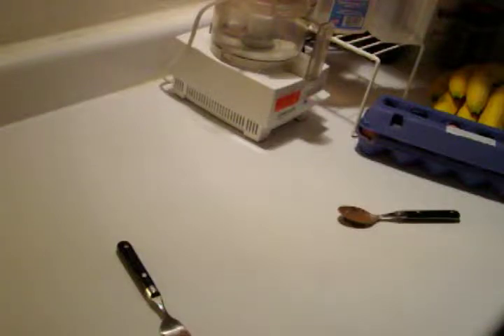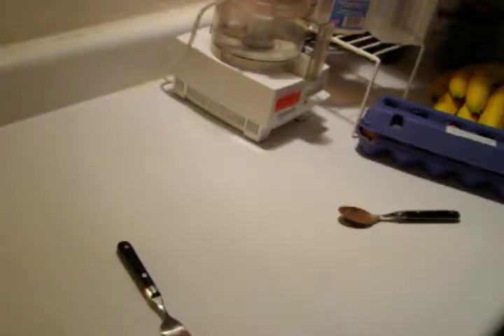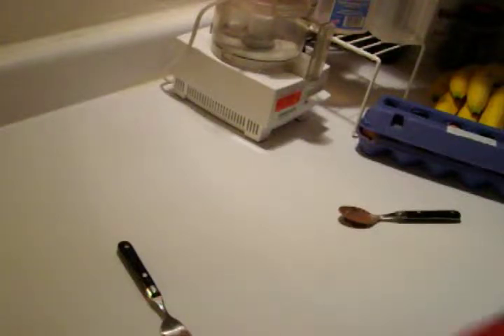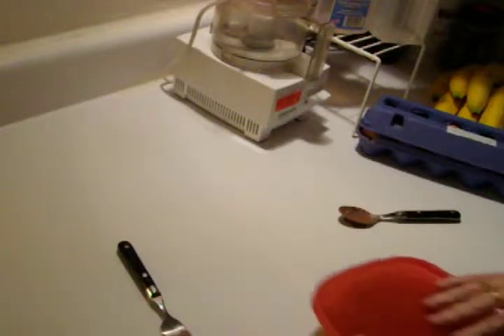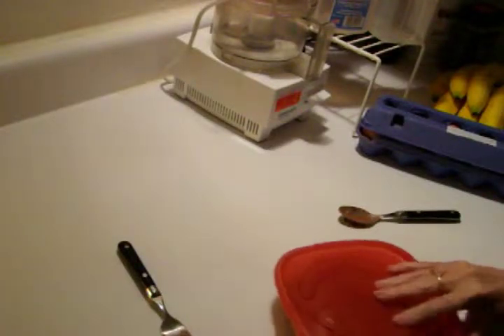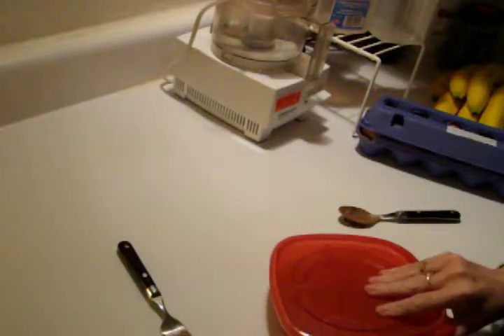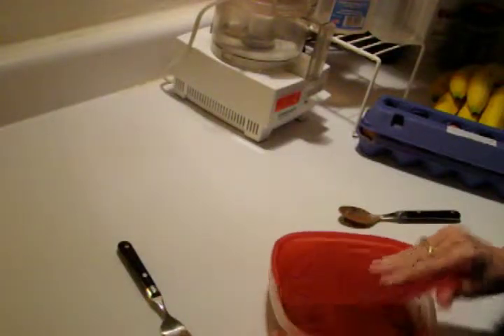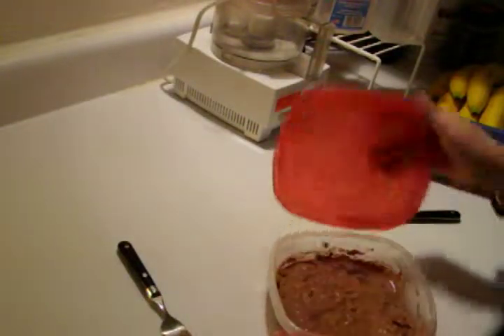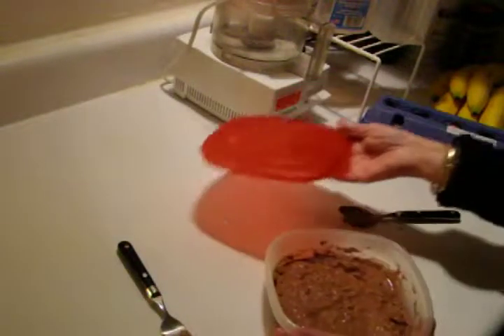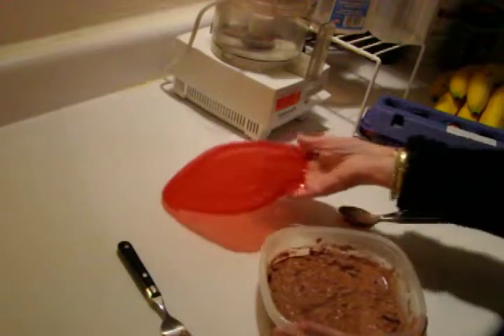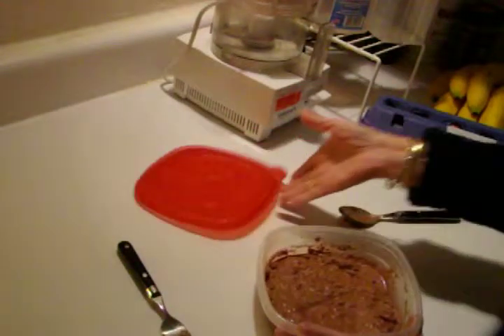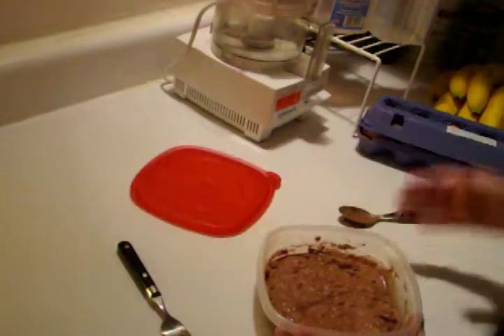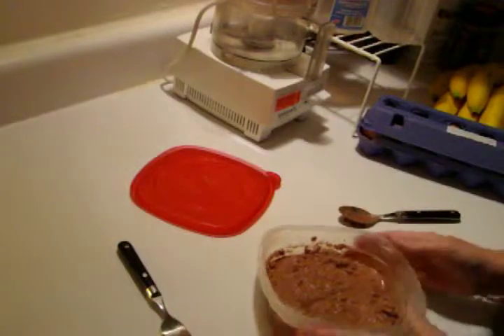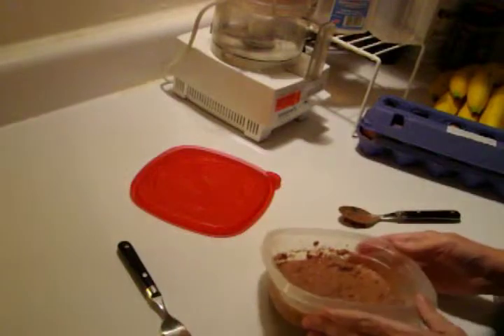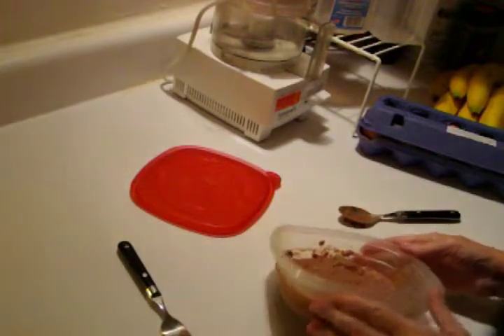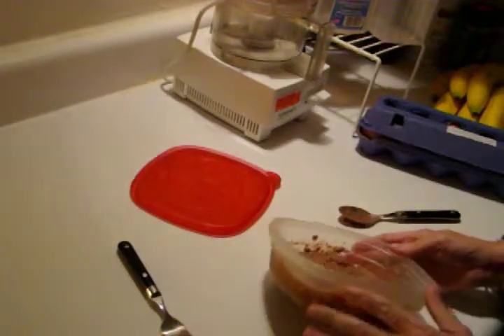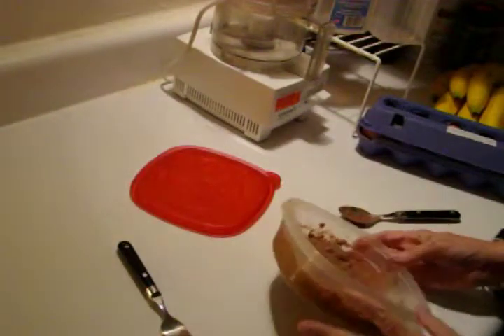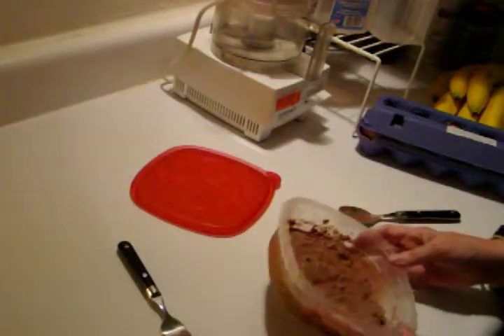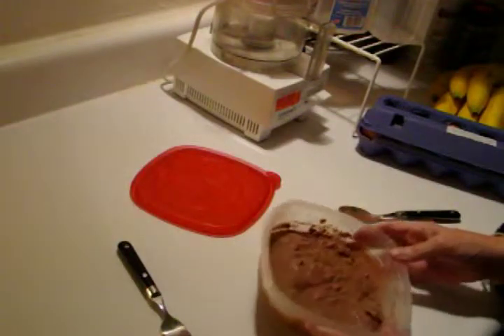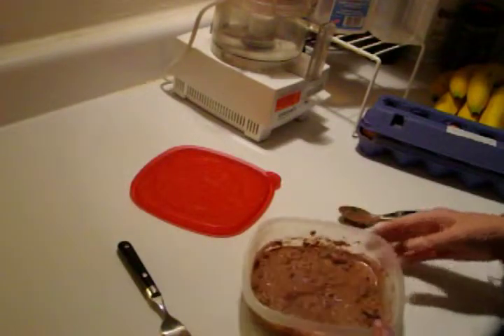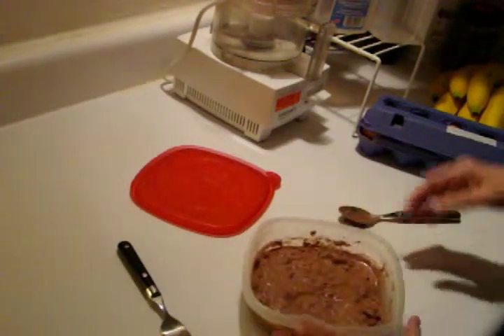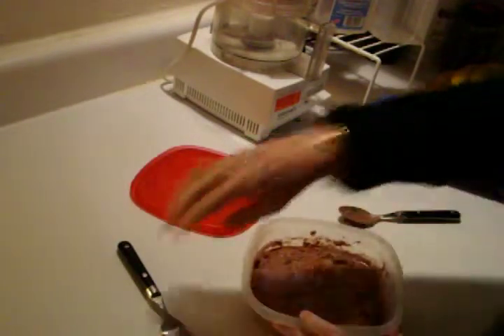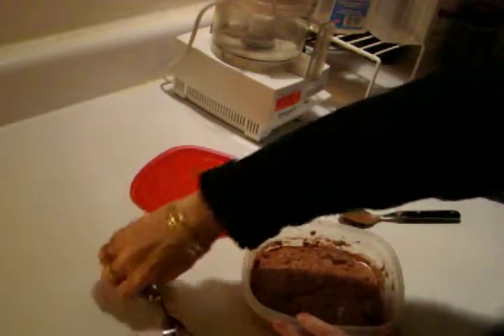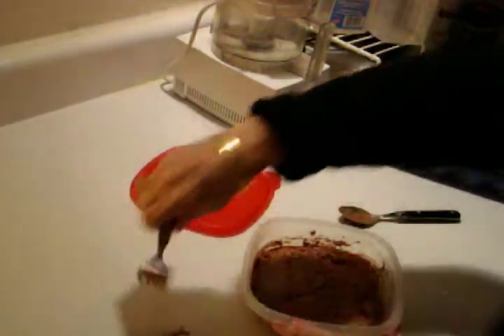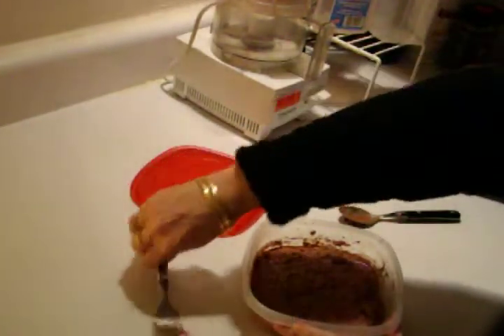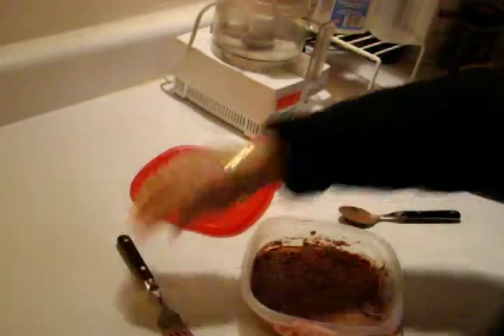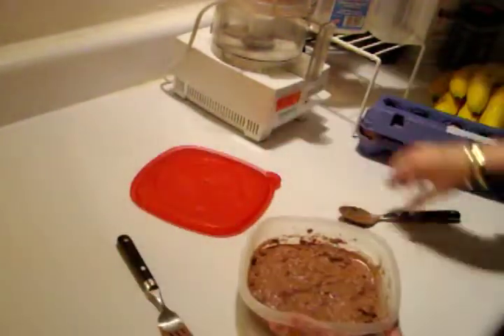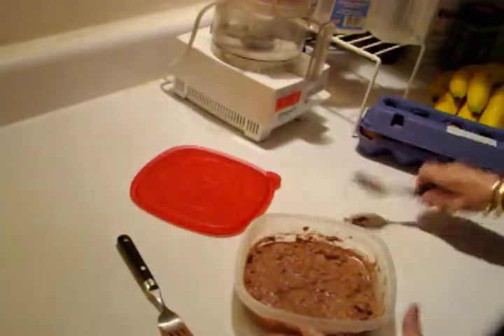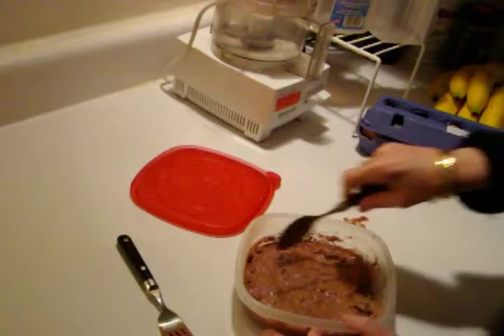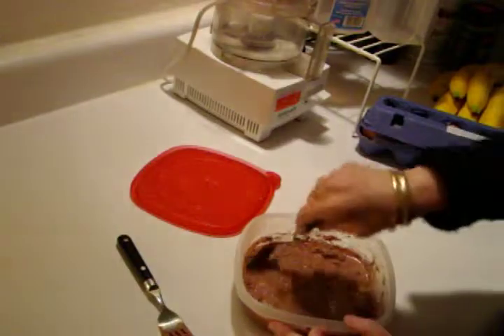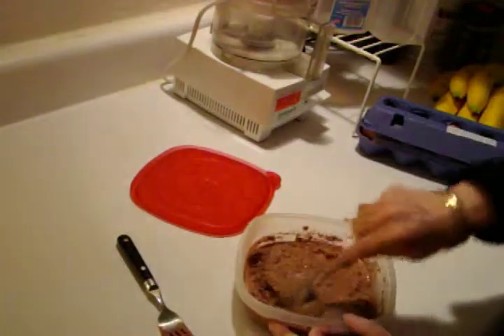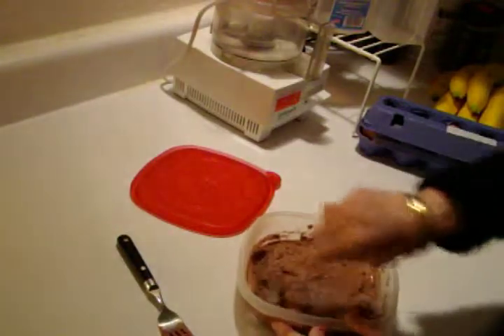Hi, Off-grid ice cream again. I am working on chocolate cheesecake and this is the second stir.